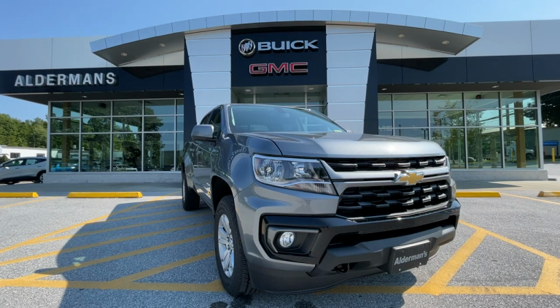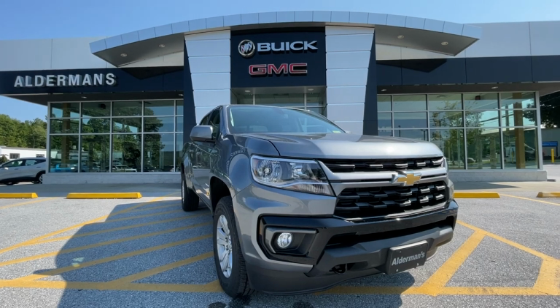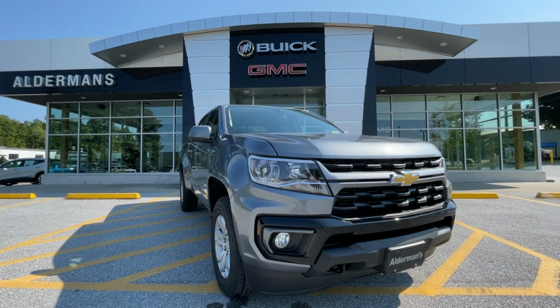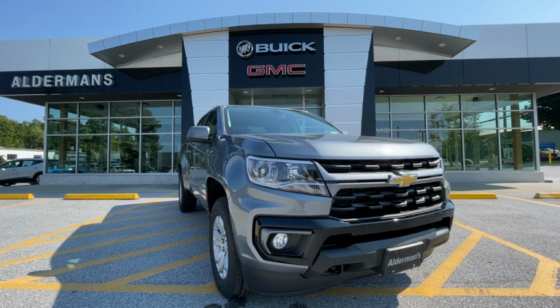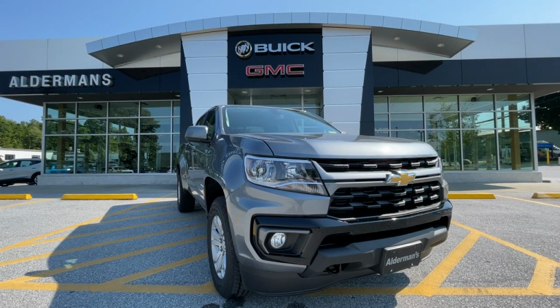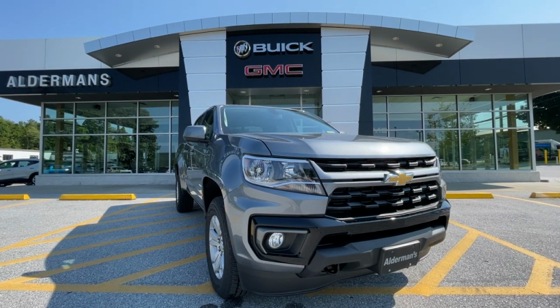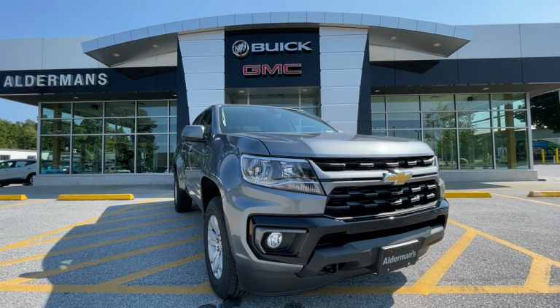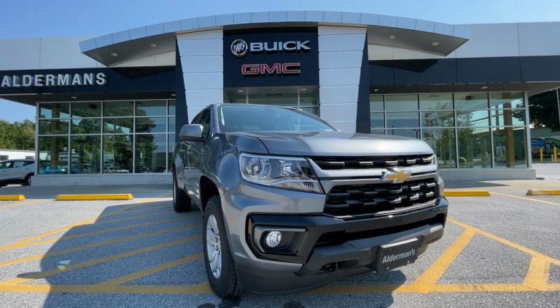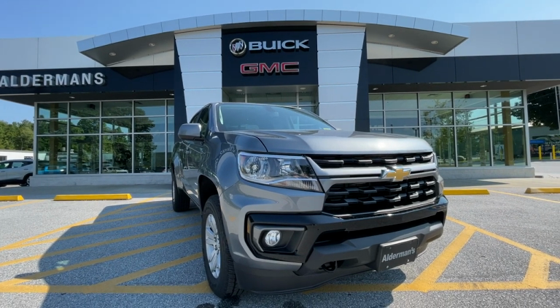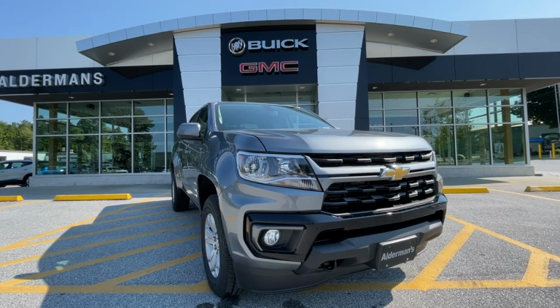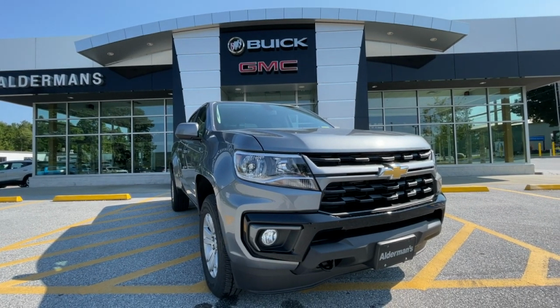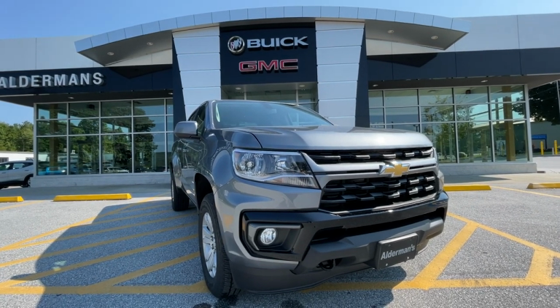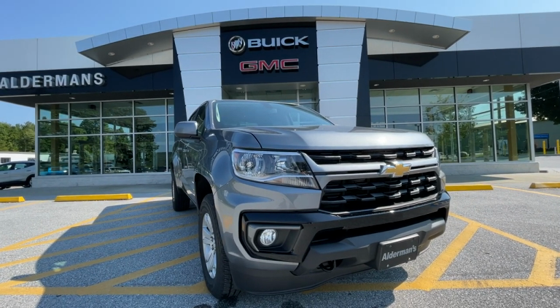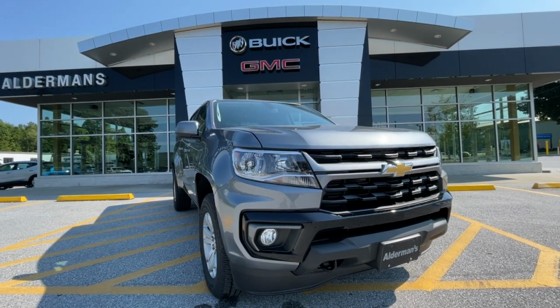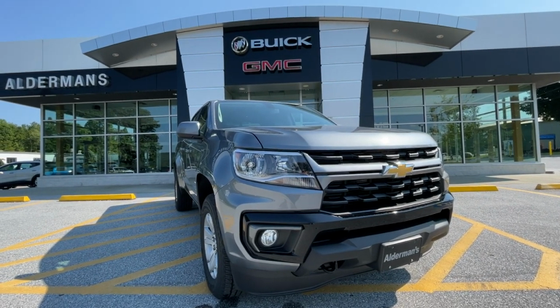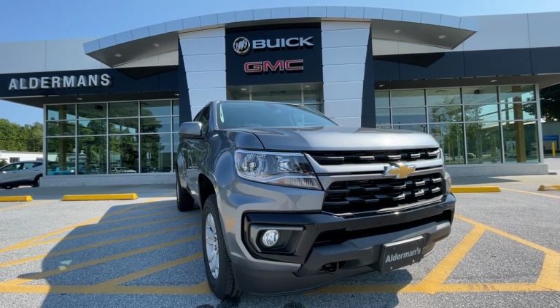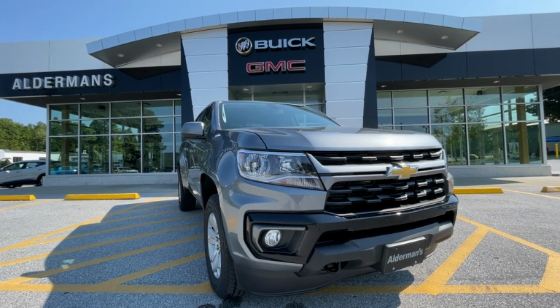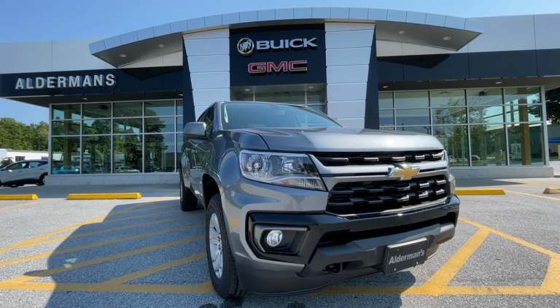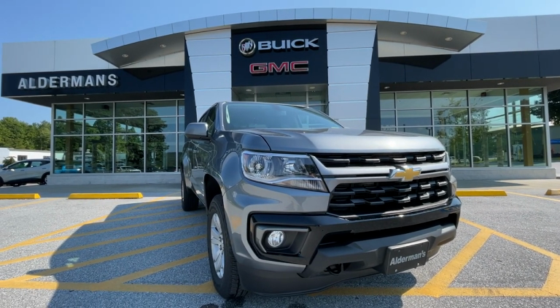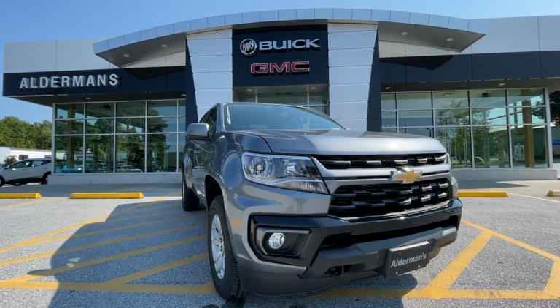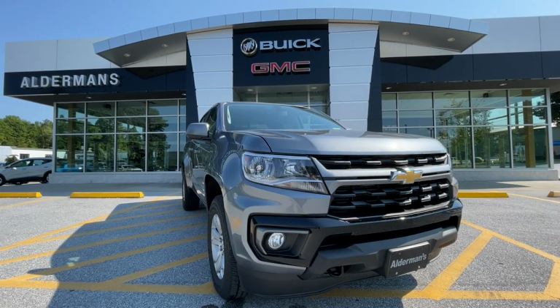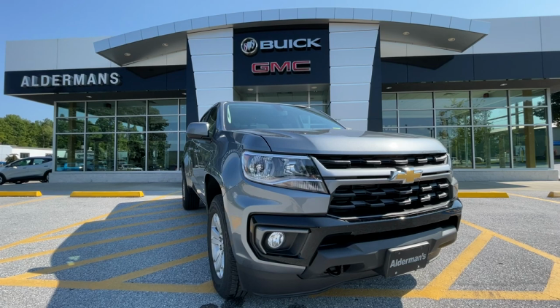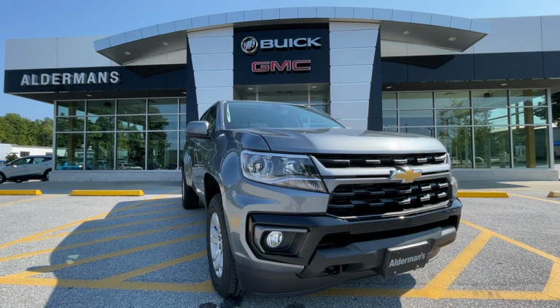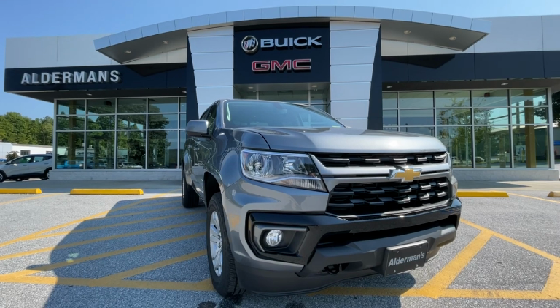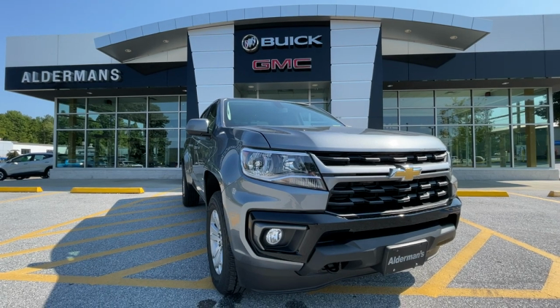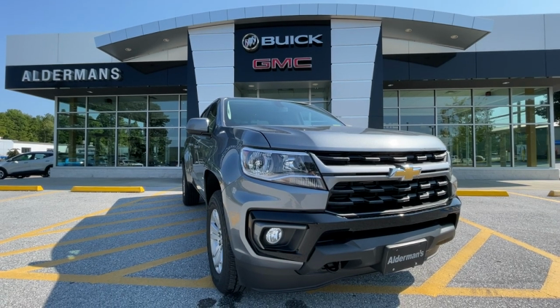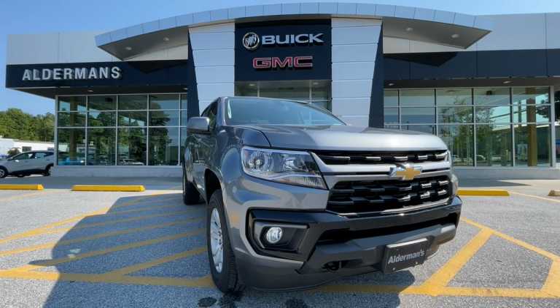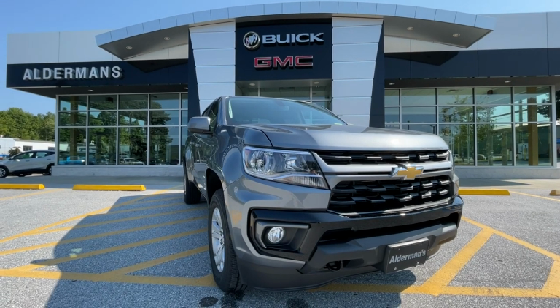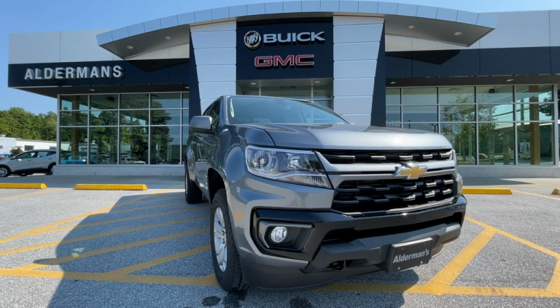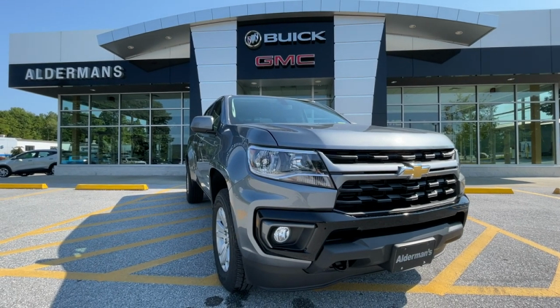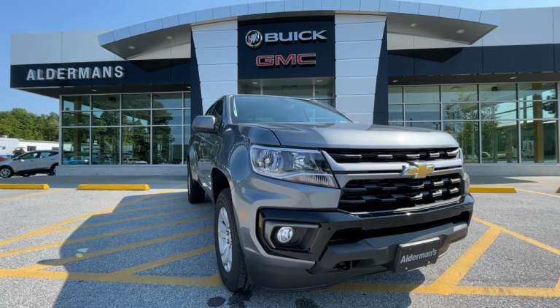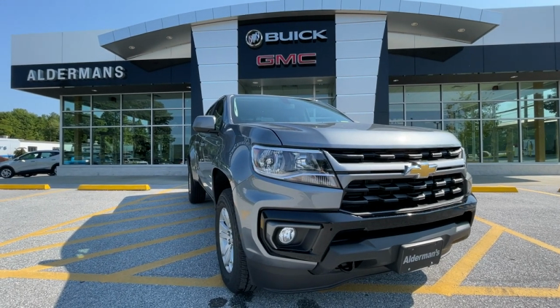Good morning, Morgan Carly here with Alderman Chevrolet, Buick, and GMC, Vermont's favorite car dealership, where we're known for two things: awesome deals and fabulous service.